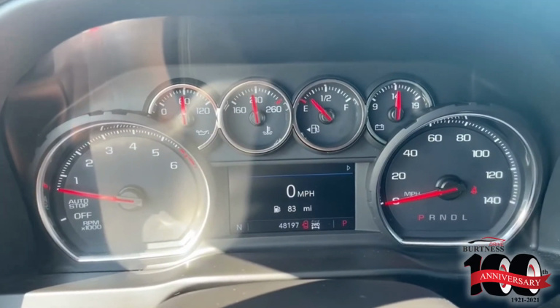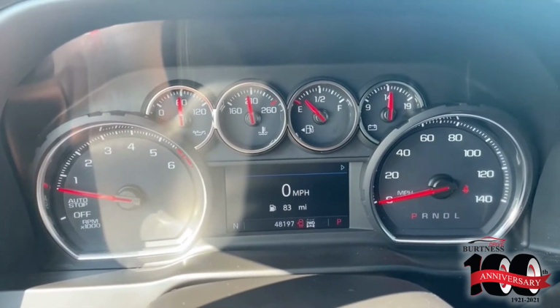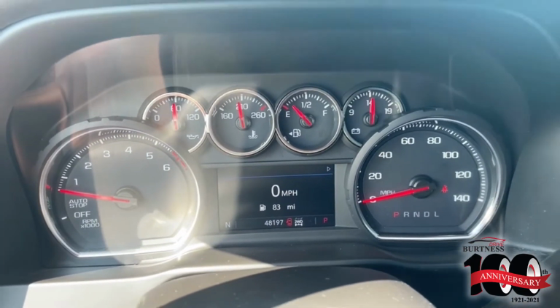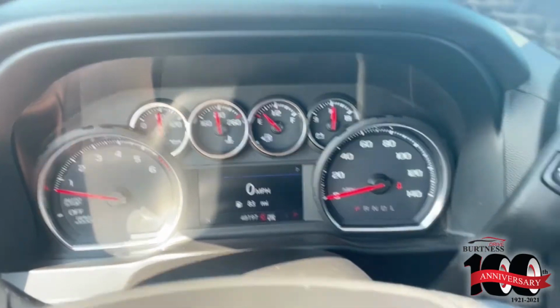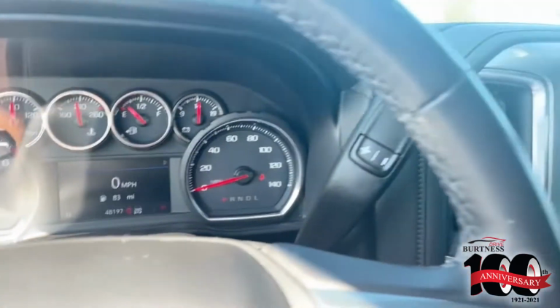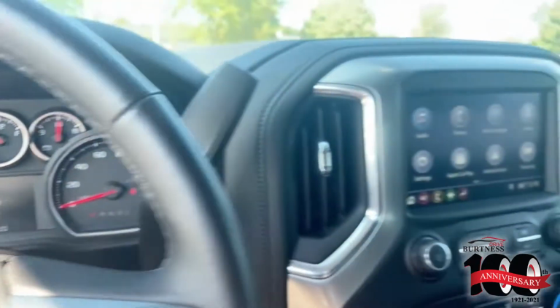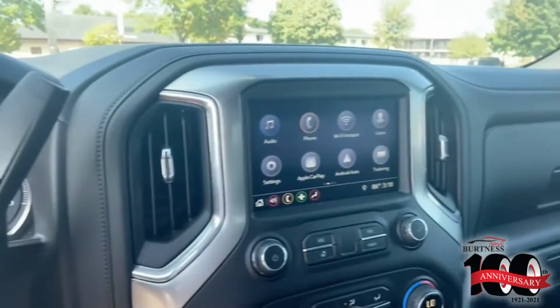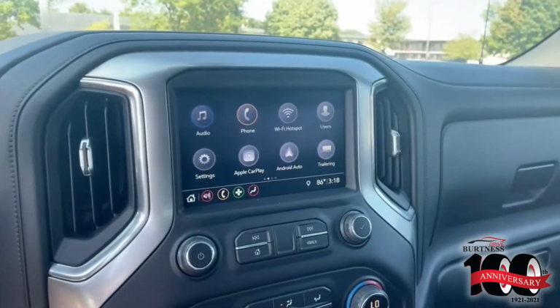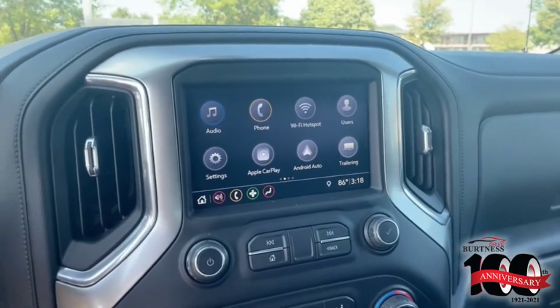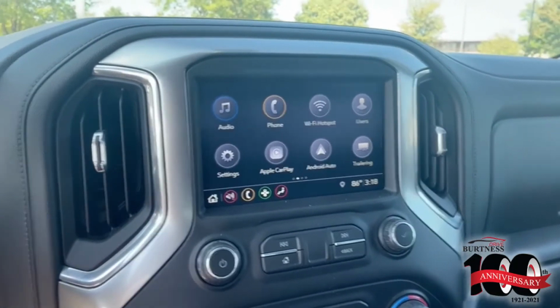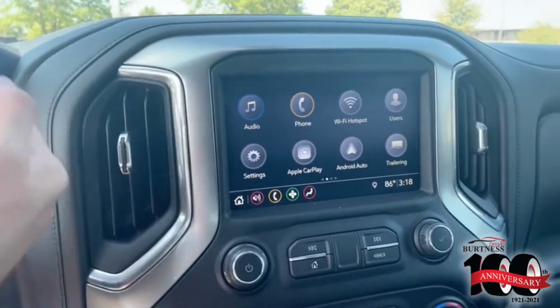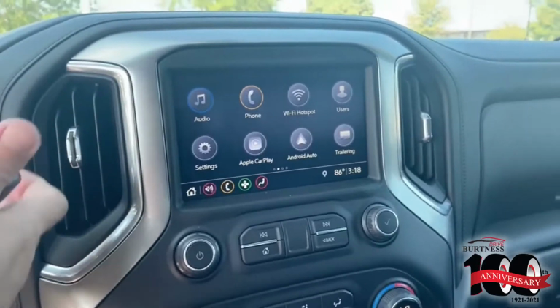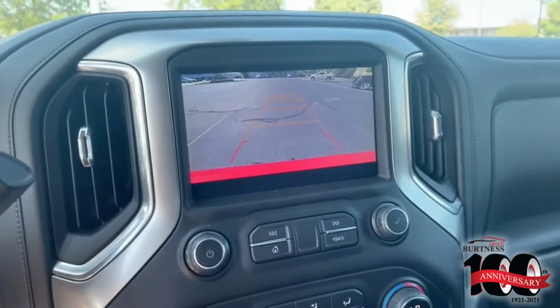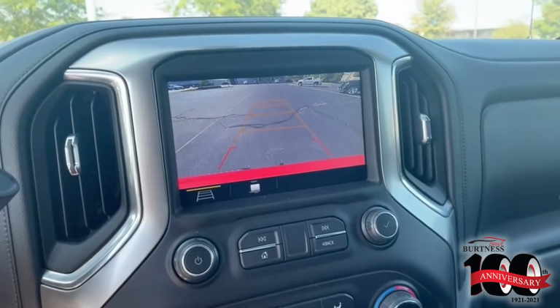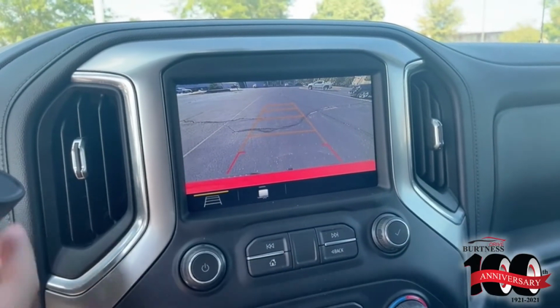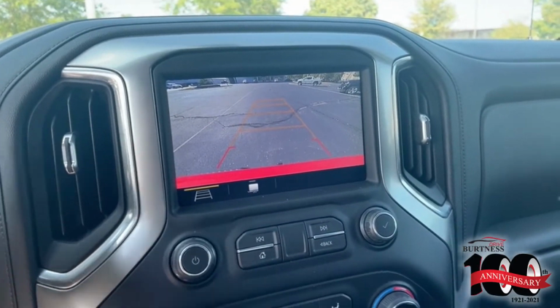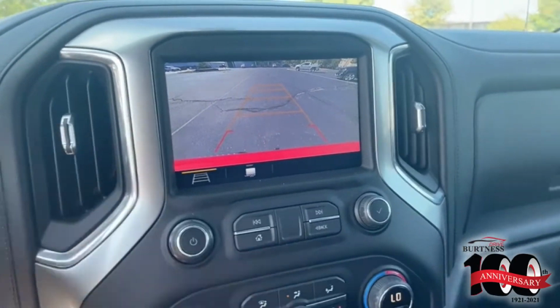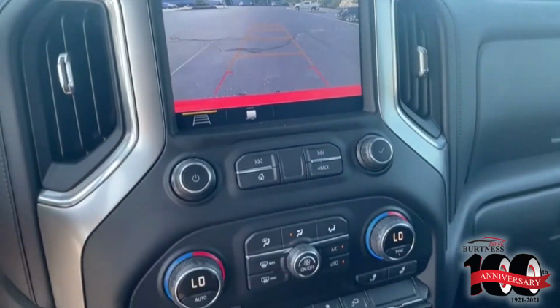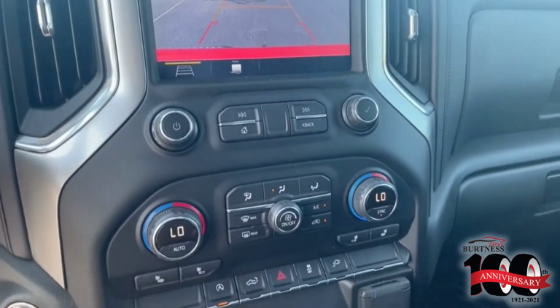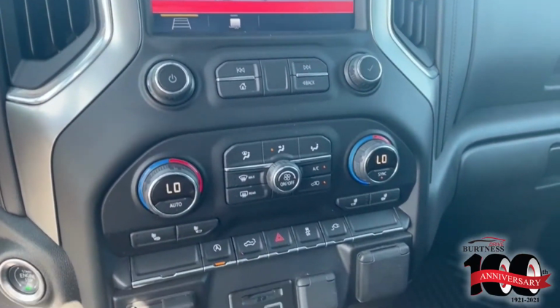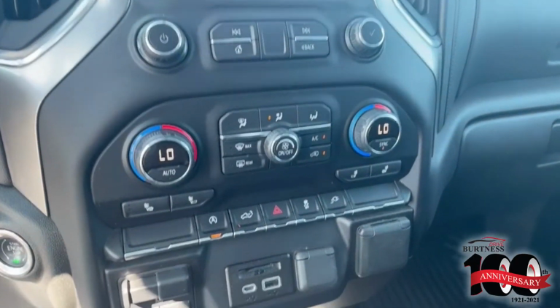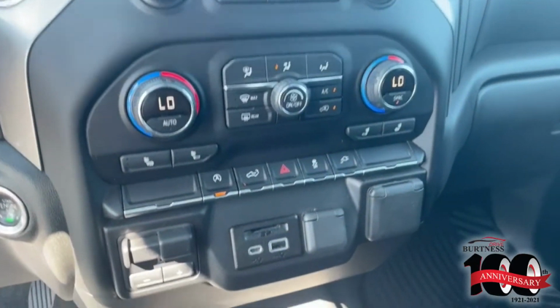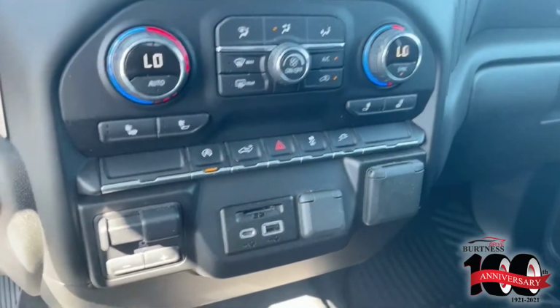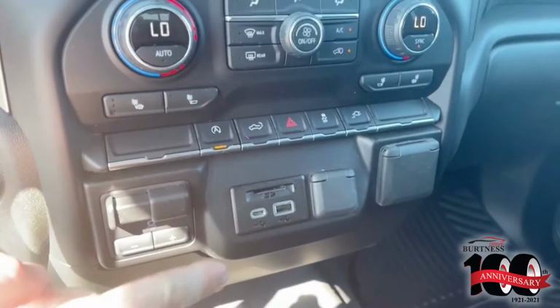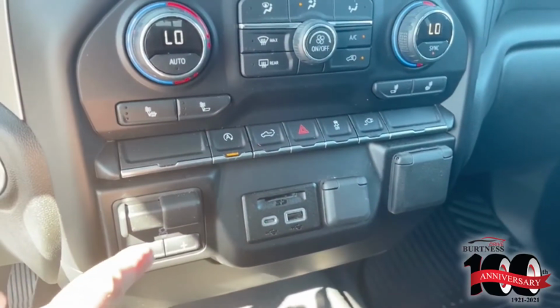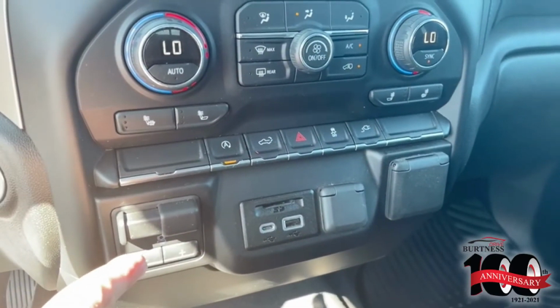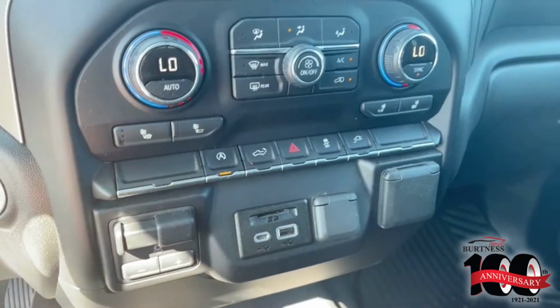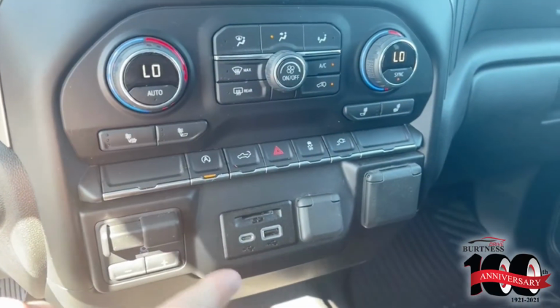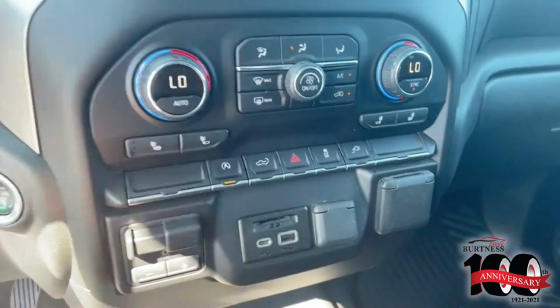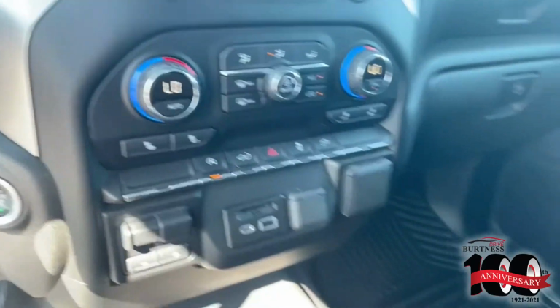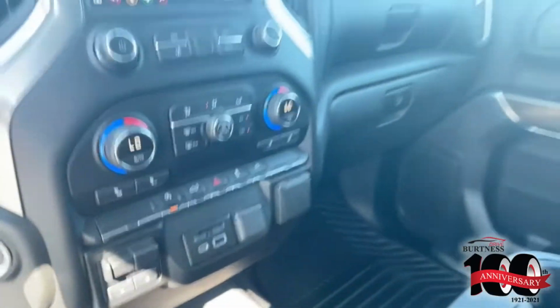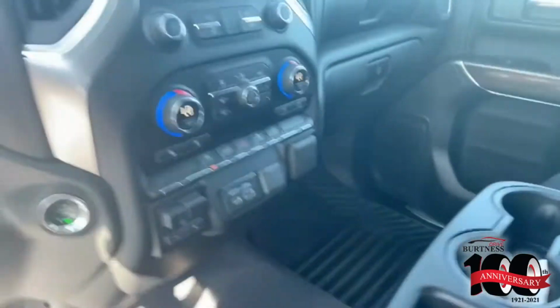Backup cam with guiding lines, dual climate control, heated seats, trailer brake controller right here with your USB plugins. You do have extra seating here in the middle — three across in the front and three in the back.